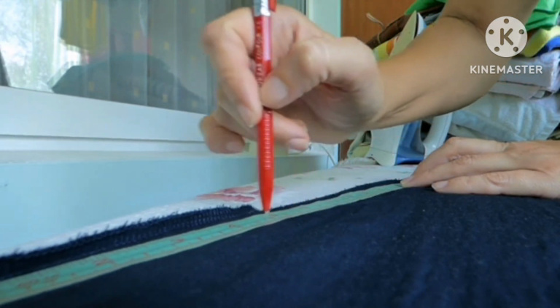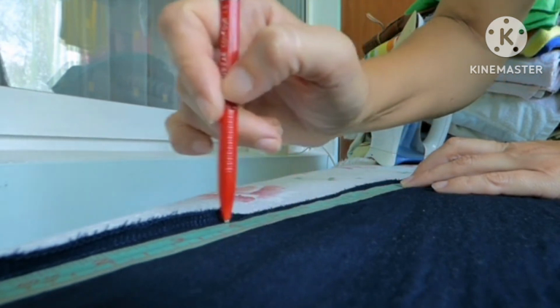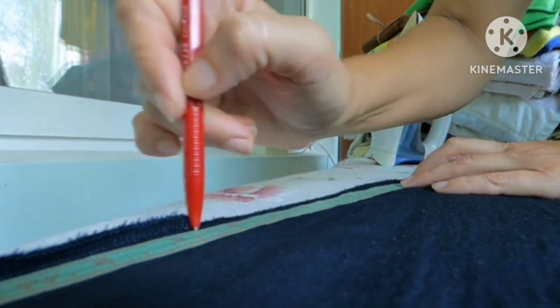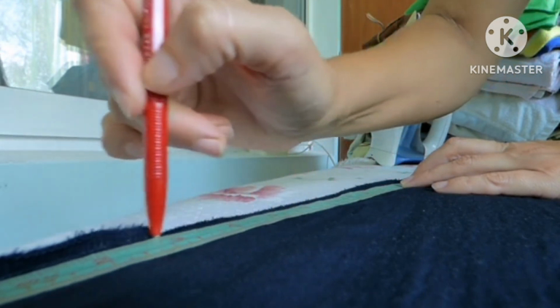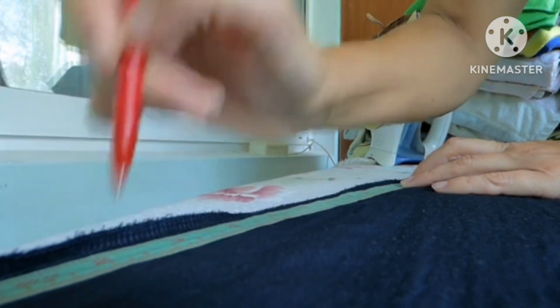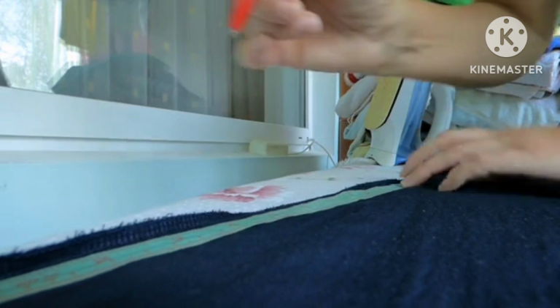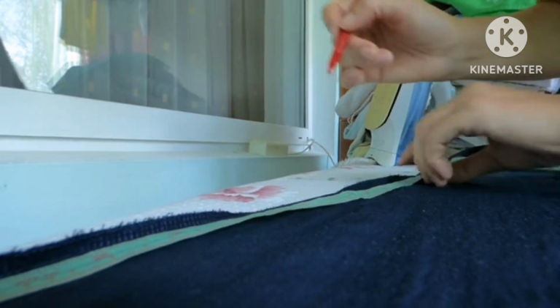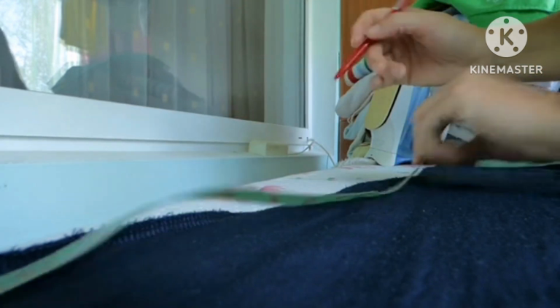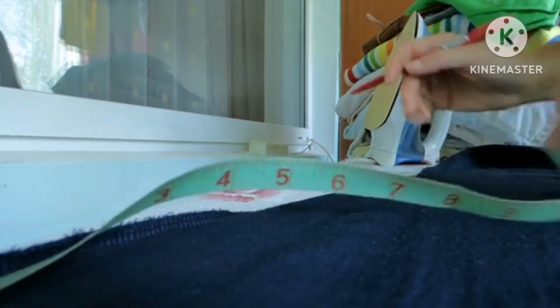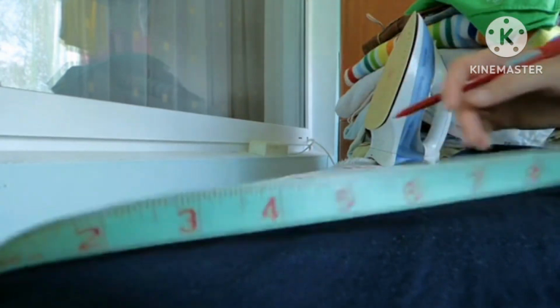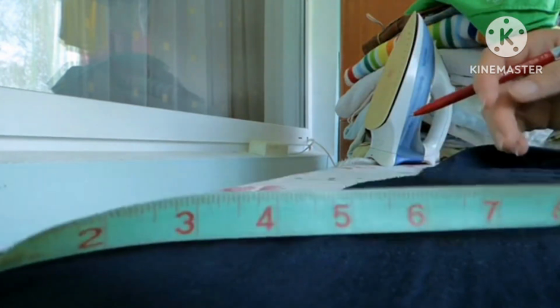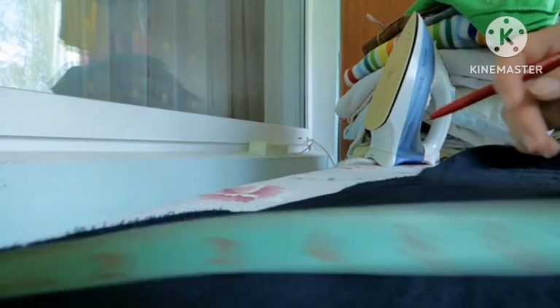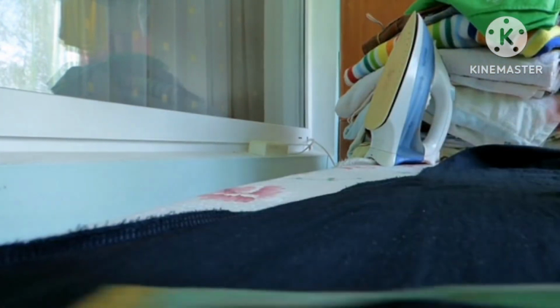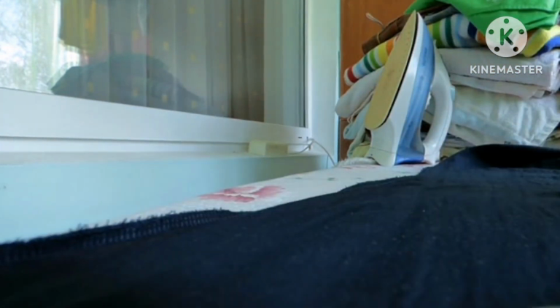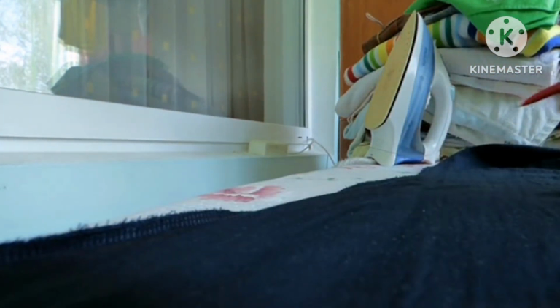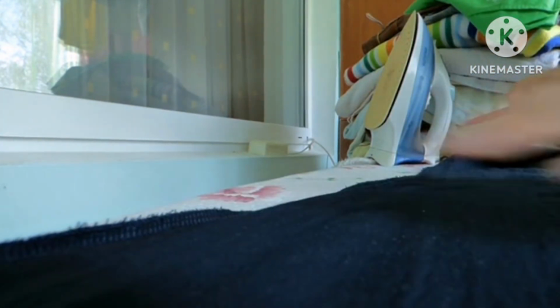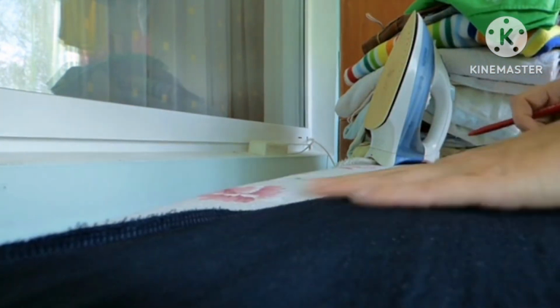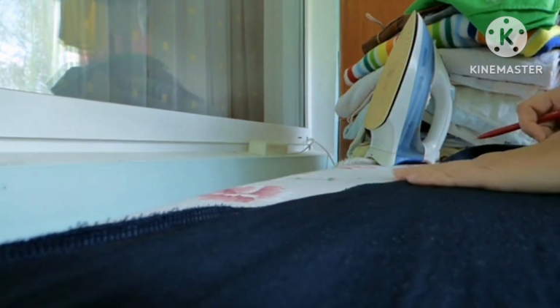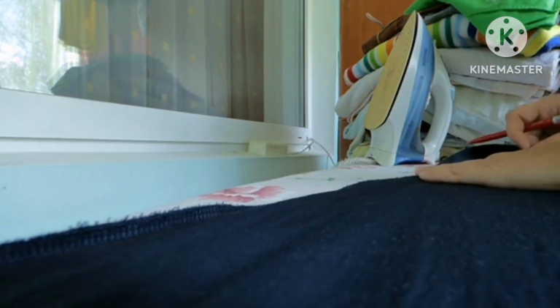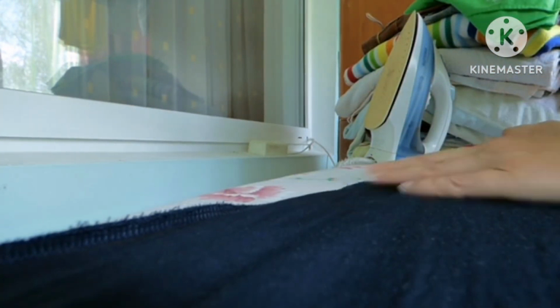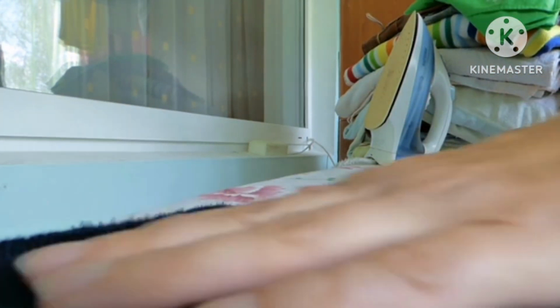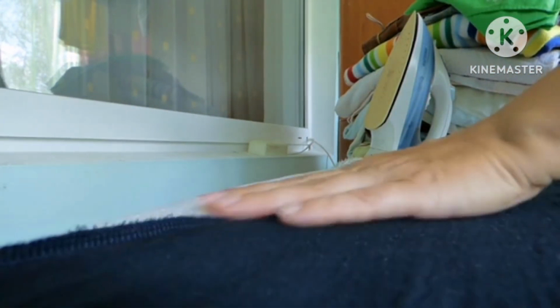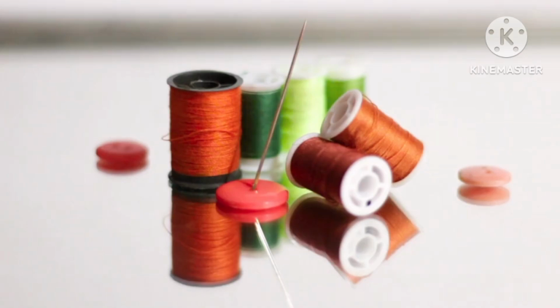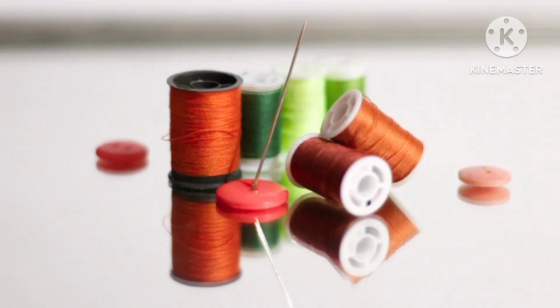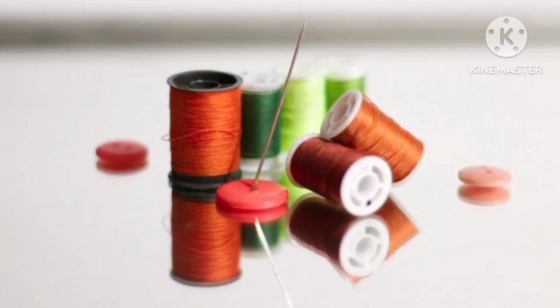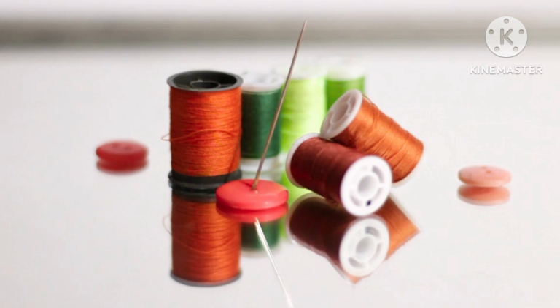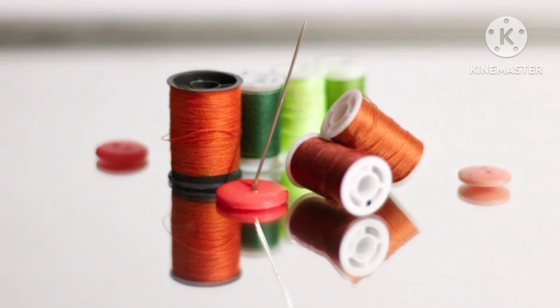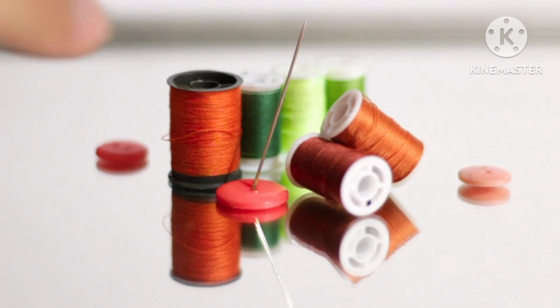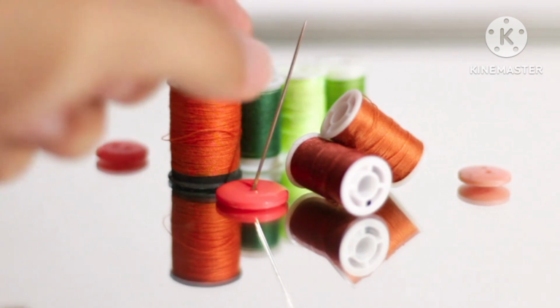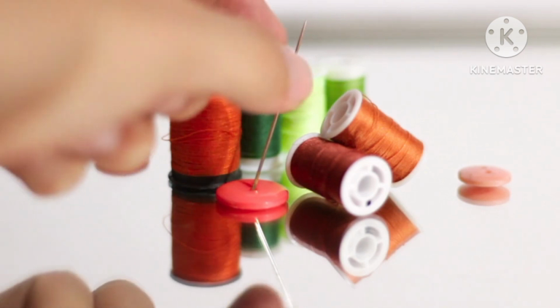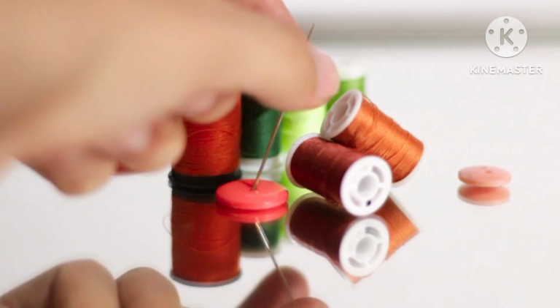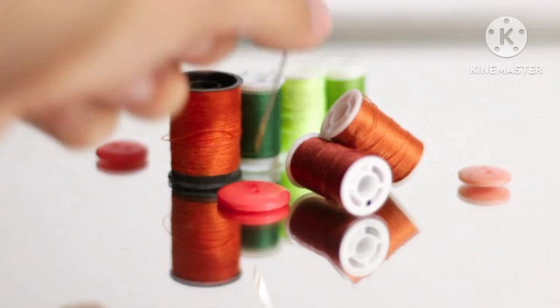In this channel, you will learn everything from the basics of stitching and cutting to specific techniques like embroidery, quilting, and applique.